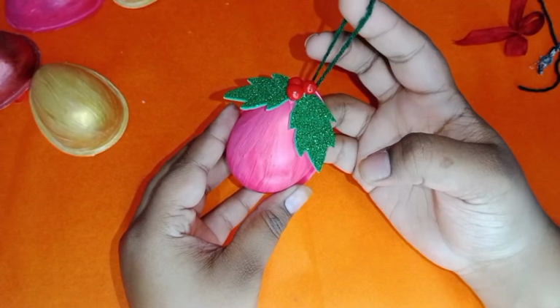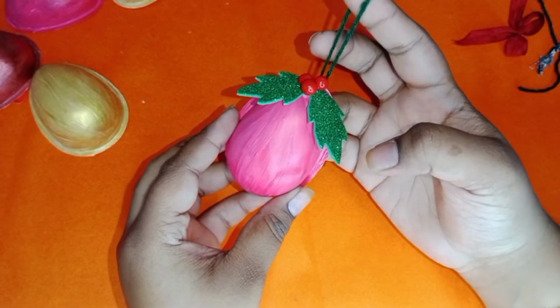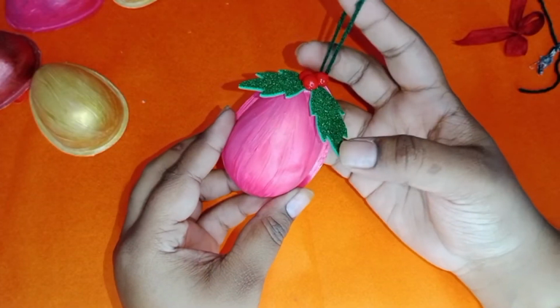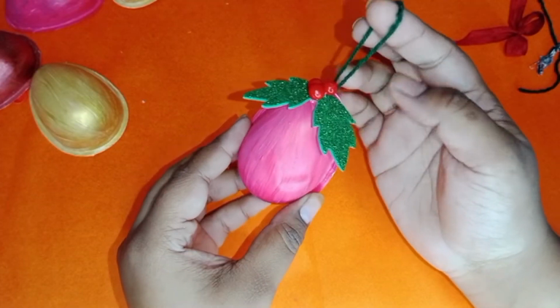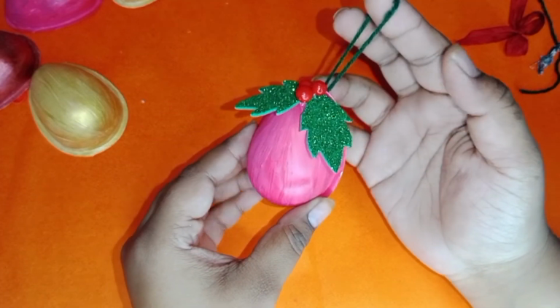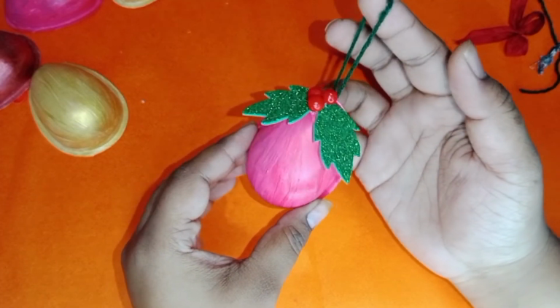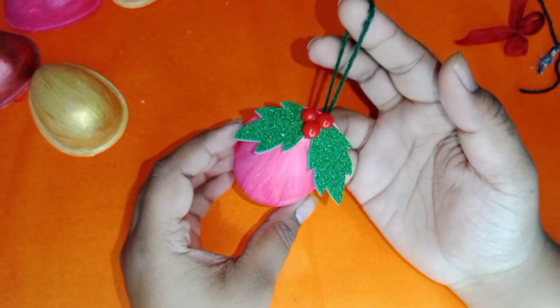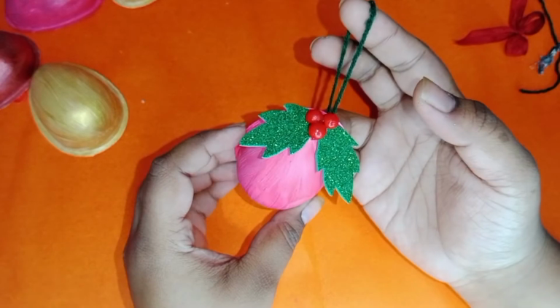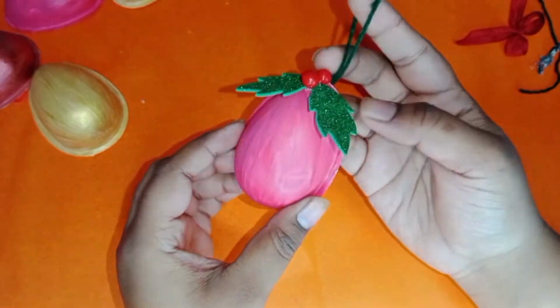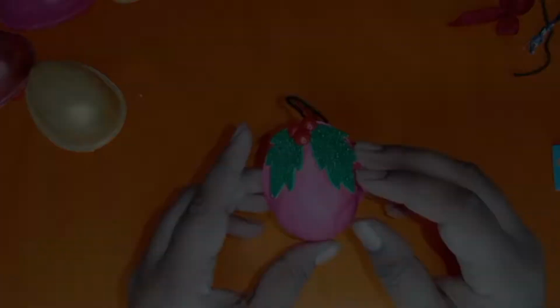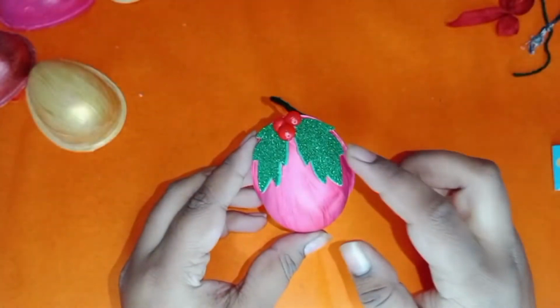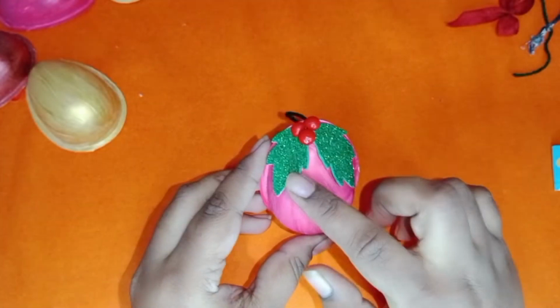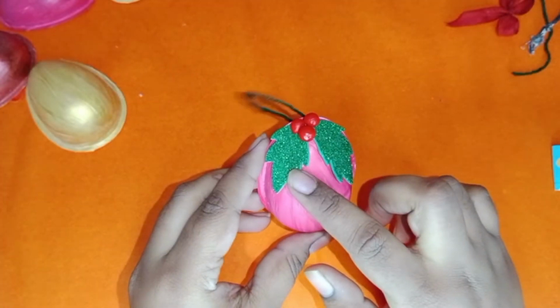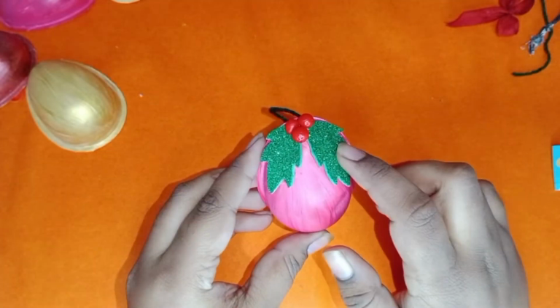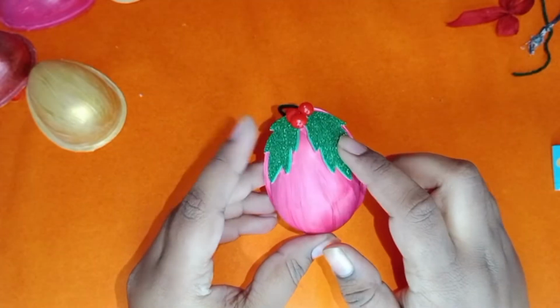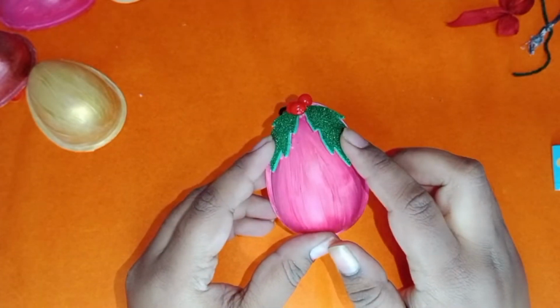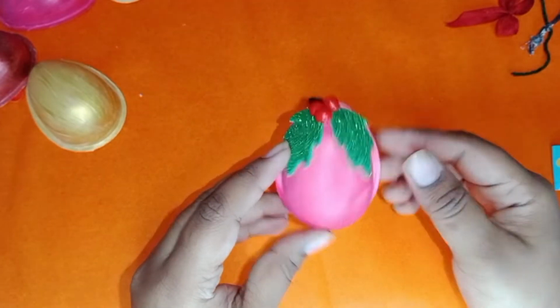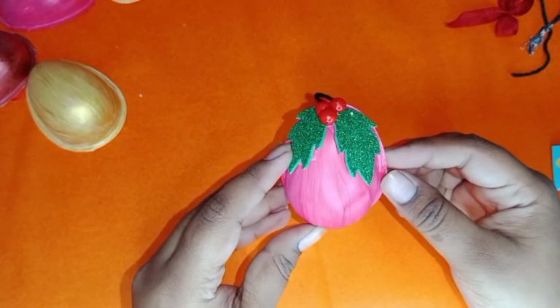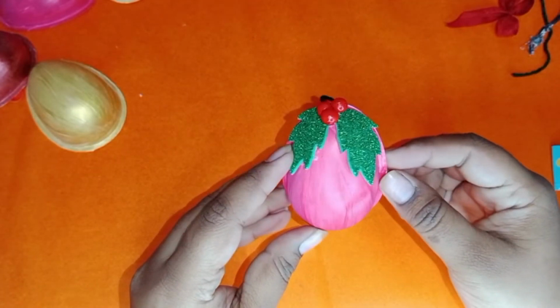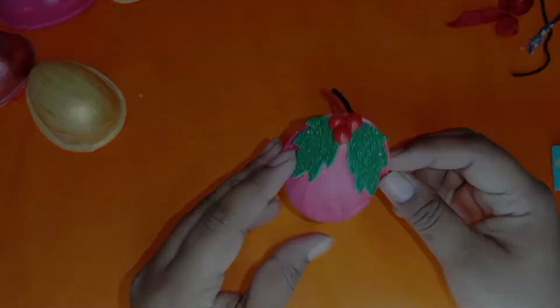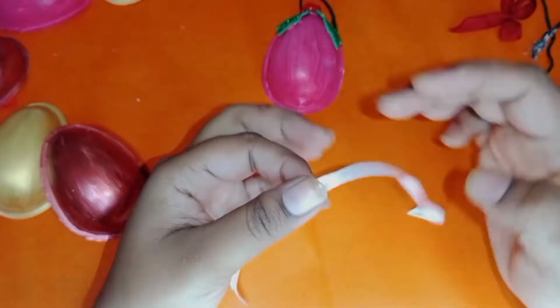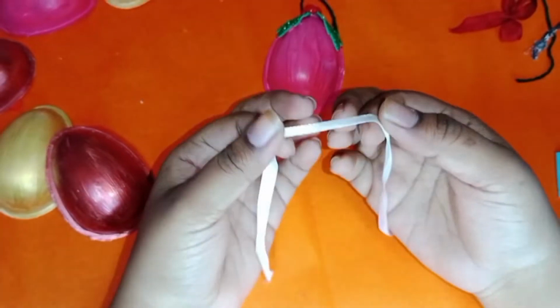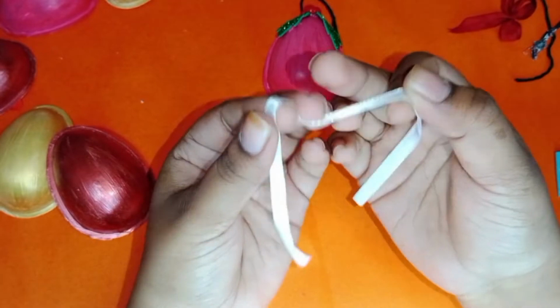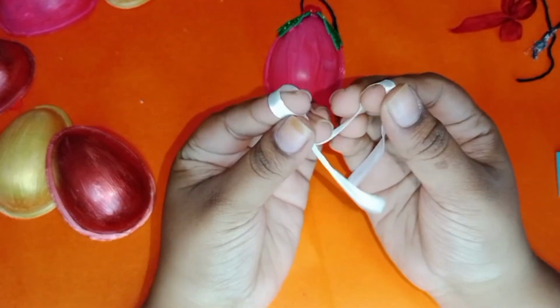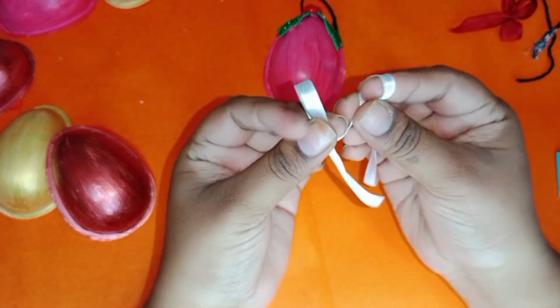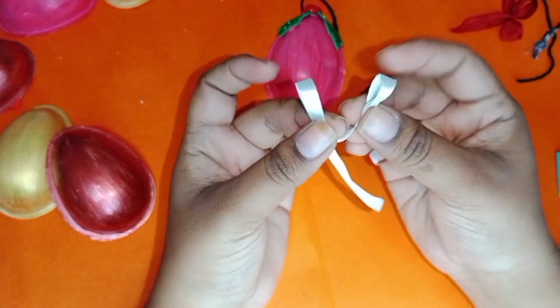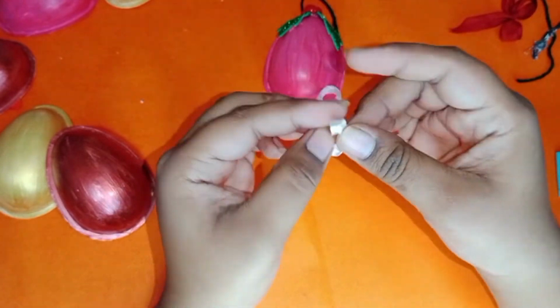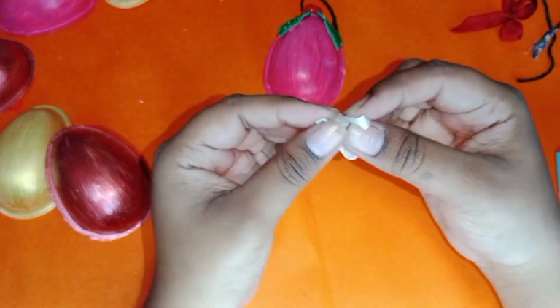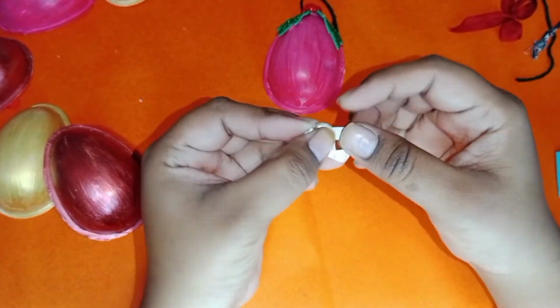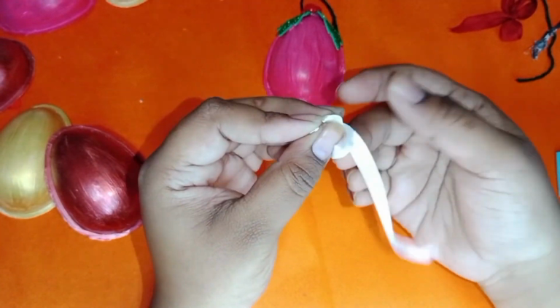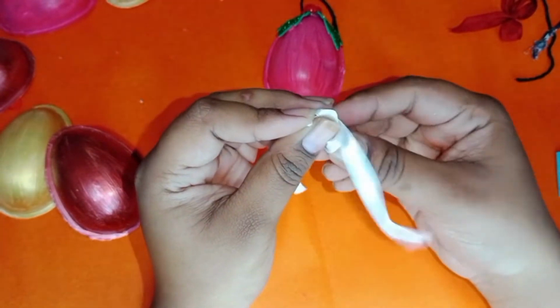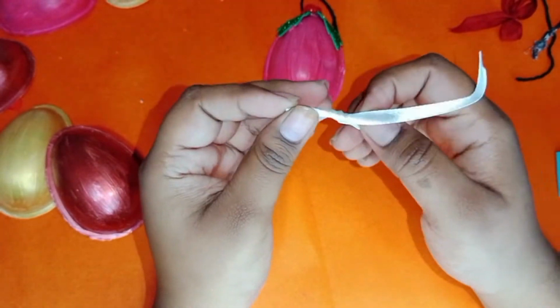So this is how we can make a beautiful ornament using a Kinder Joy container. To make the ornament in a different type, we can use a bow at the top of the ornament.